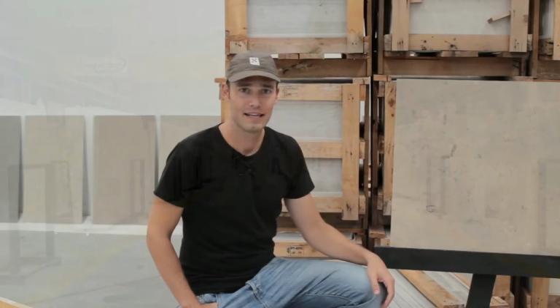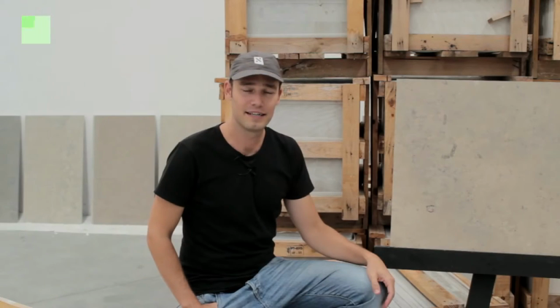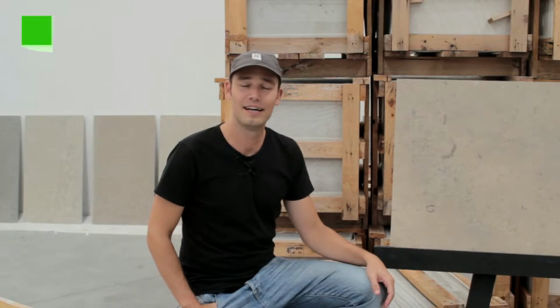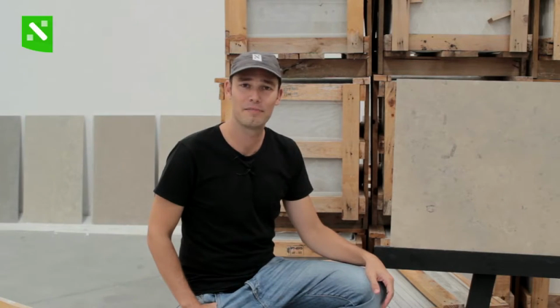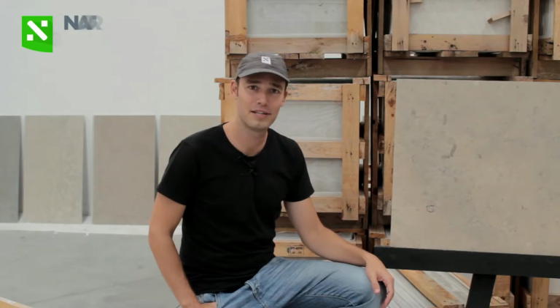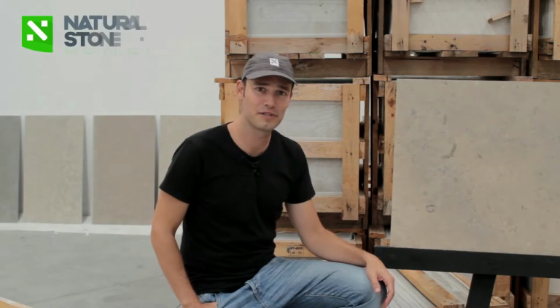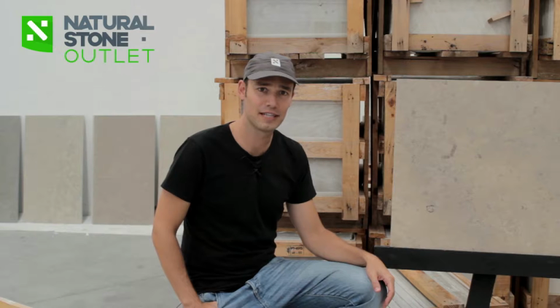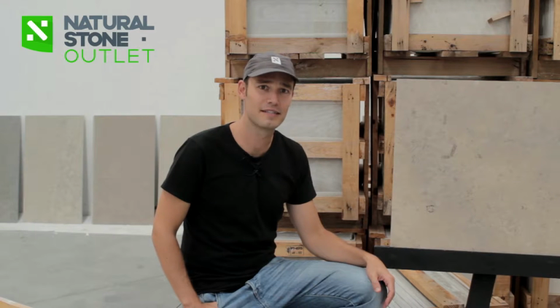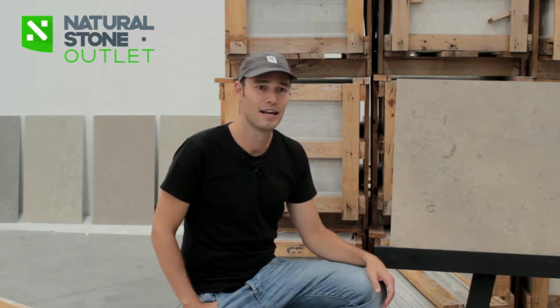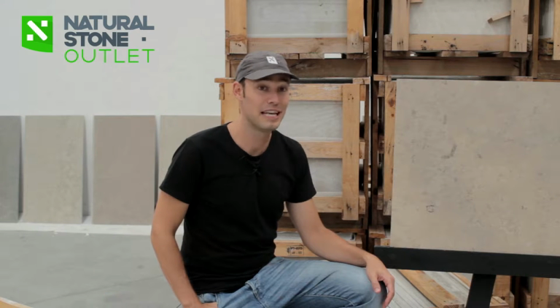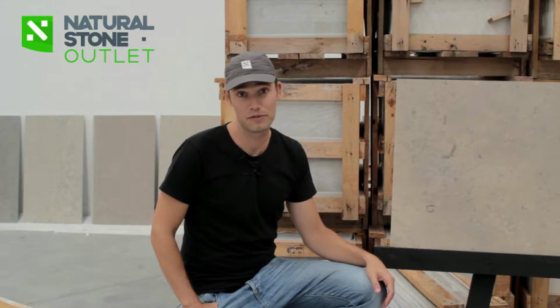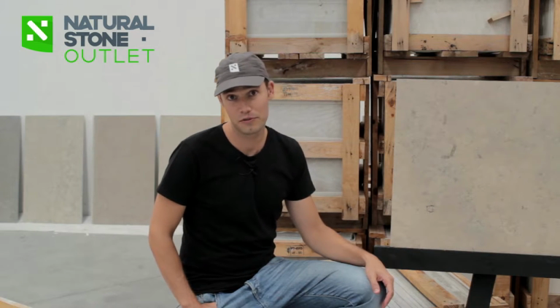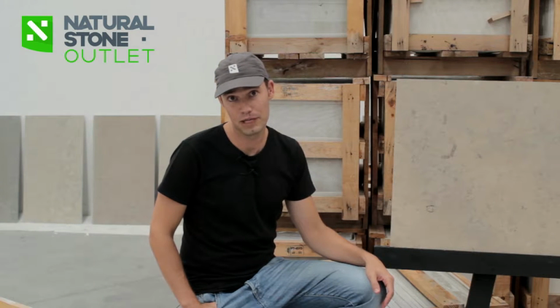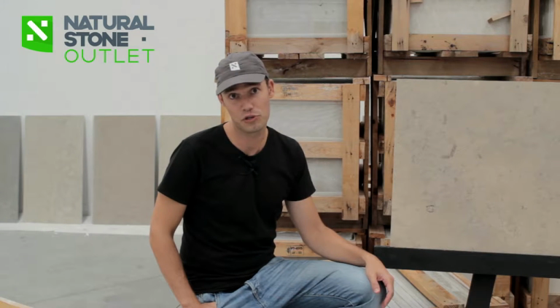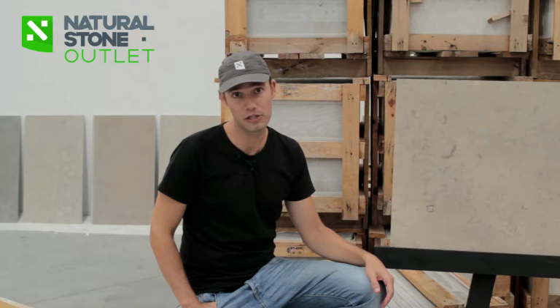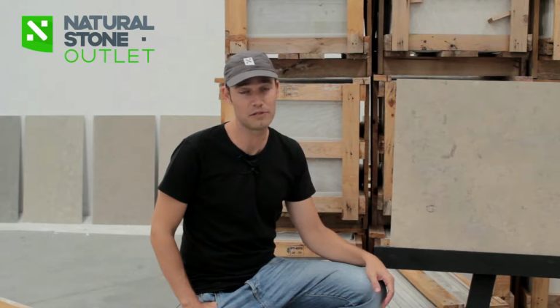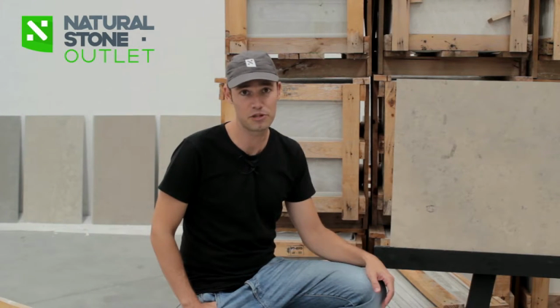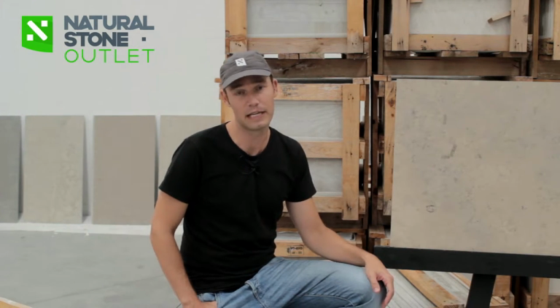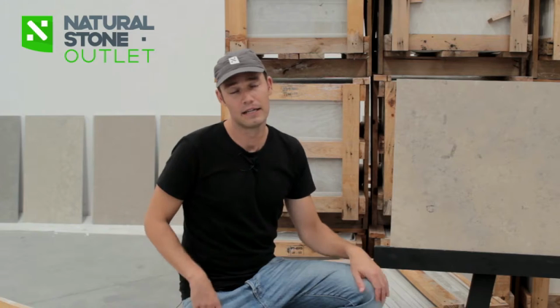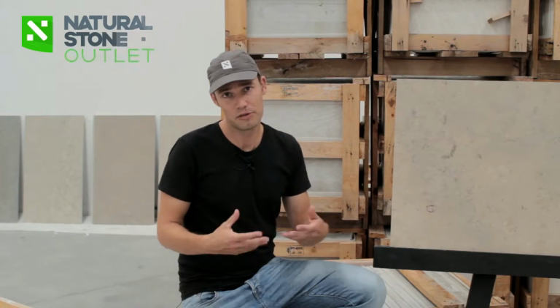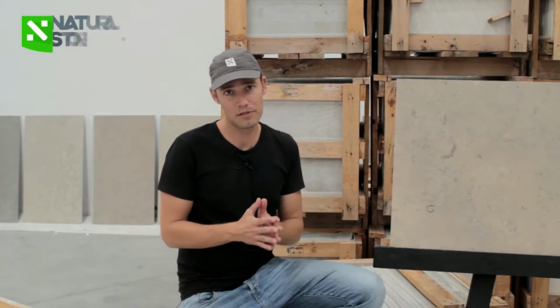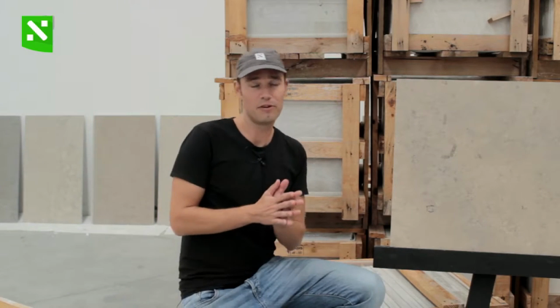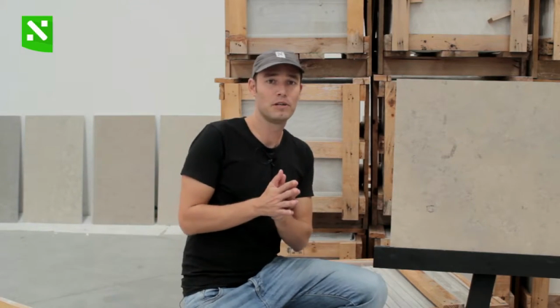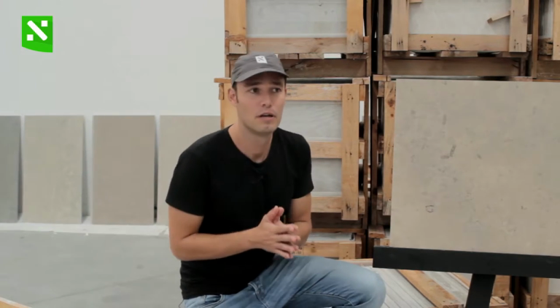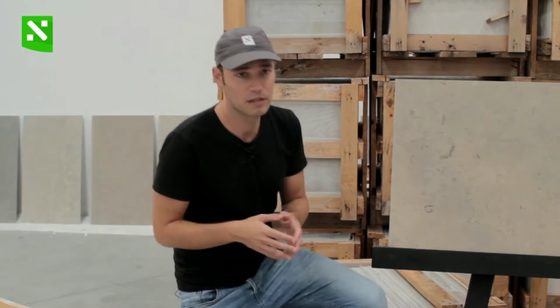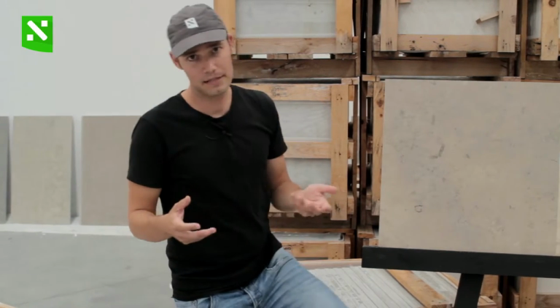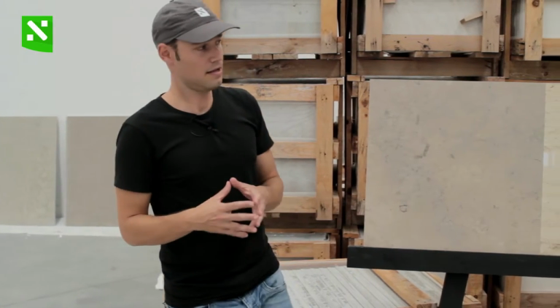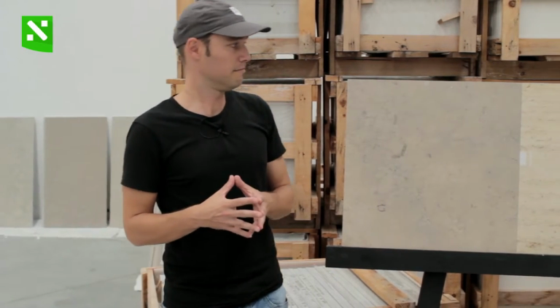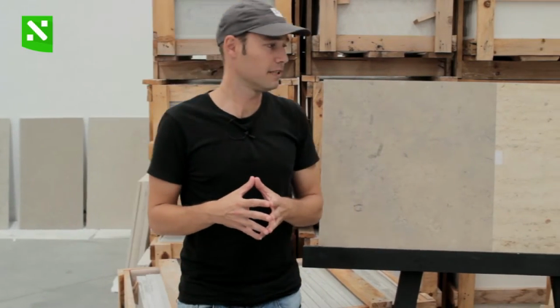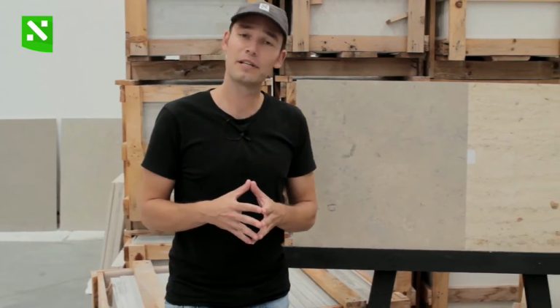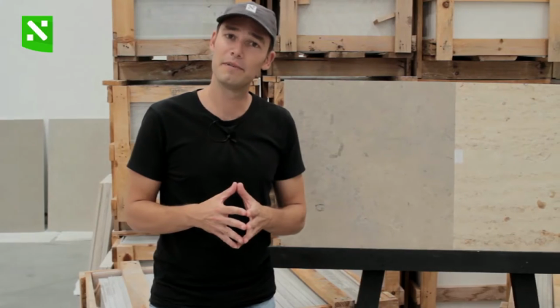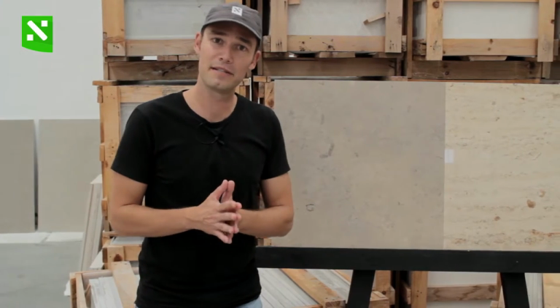Hi there, welcome back to Natural Stone Outlet. Today I'm going to talk to you about Jura Beige limestone from Germany. It's a German limestone, very popular with a lot of demand, and I'm going to explain a bit about it.